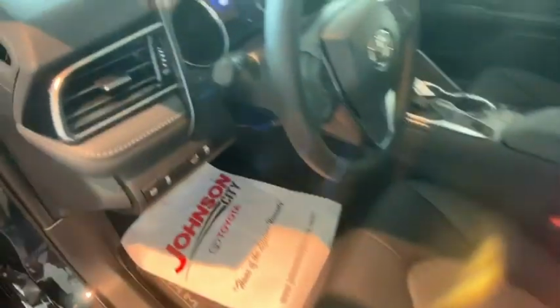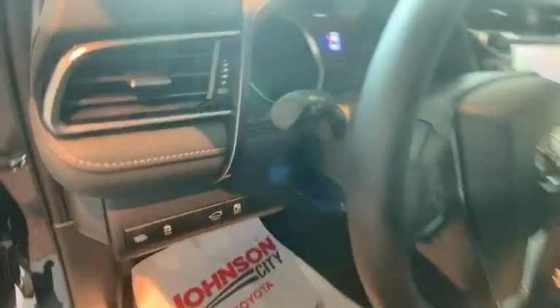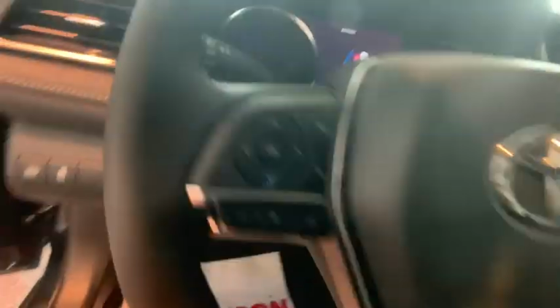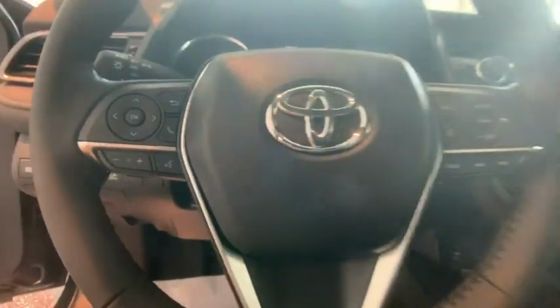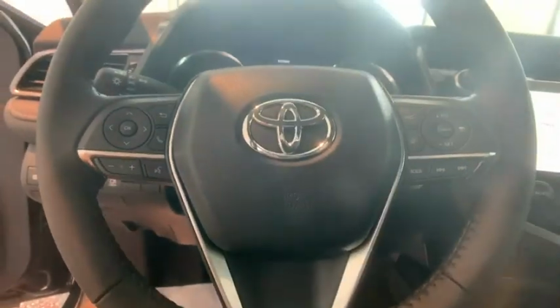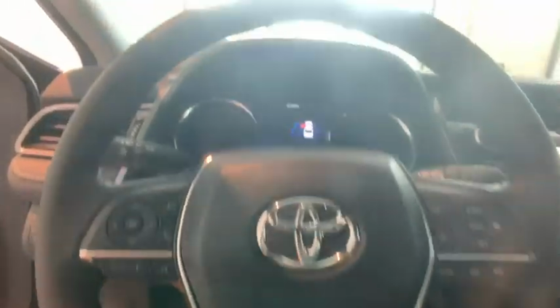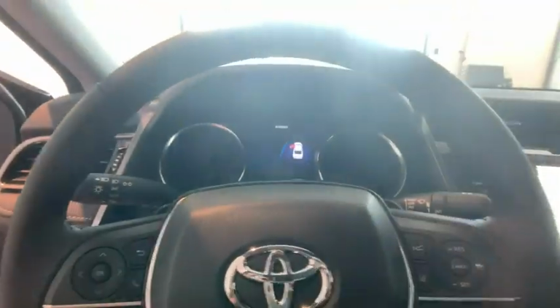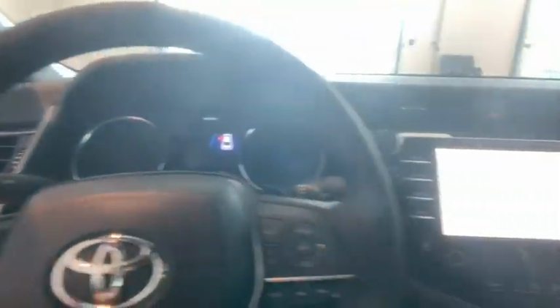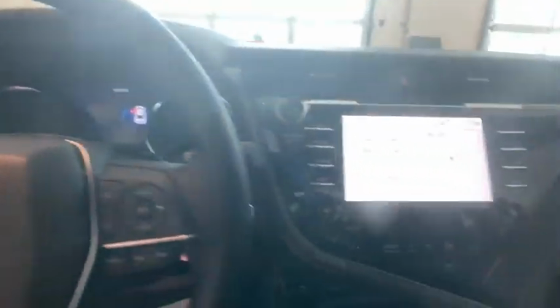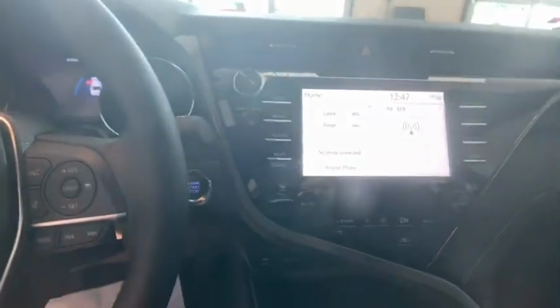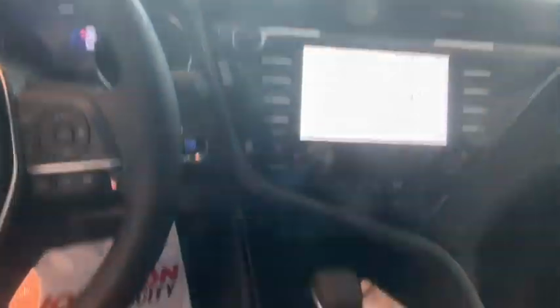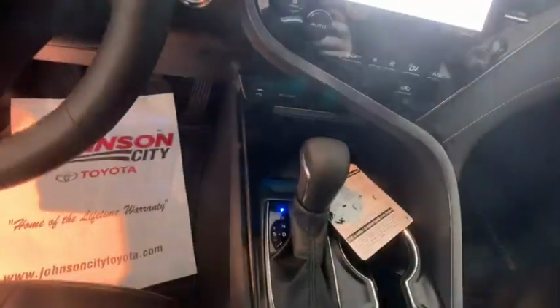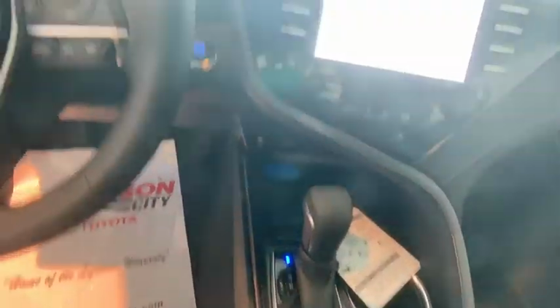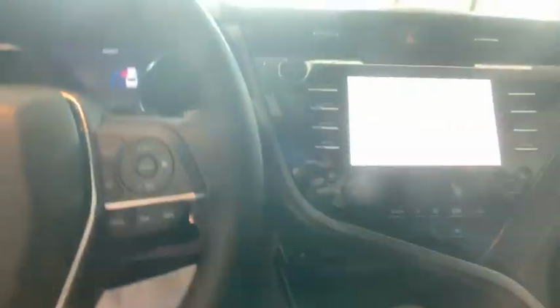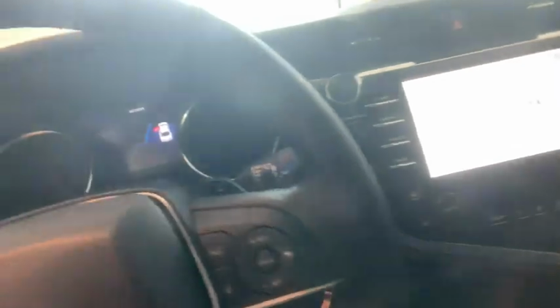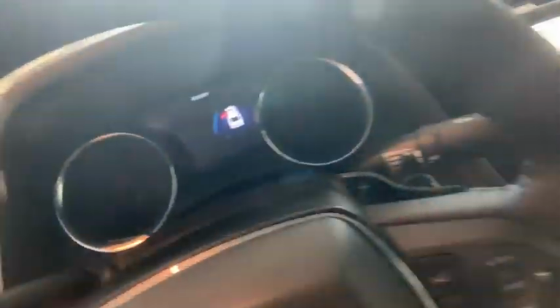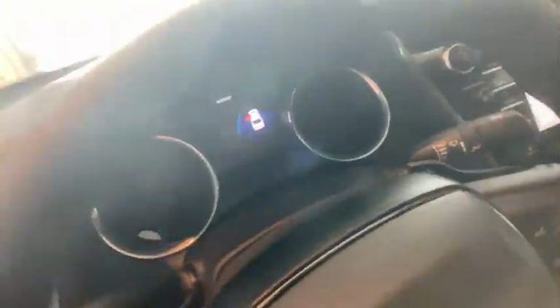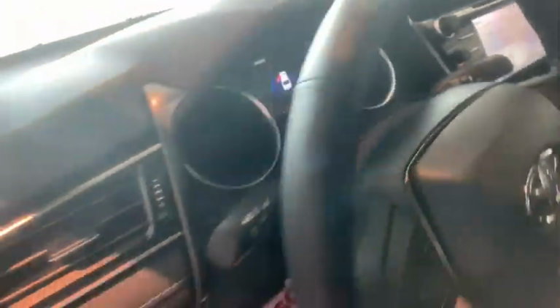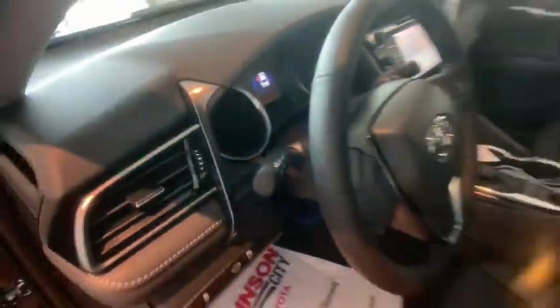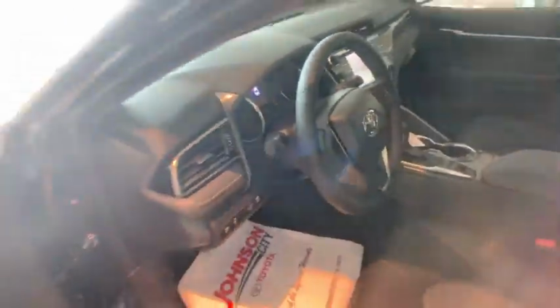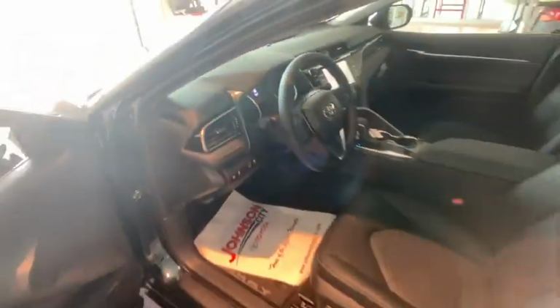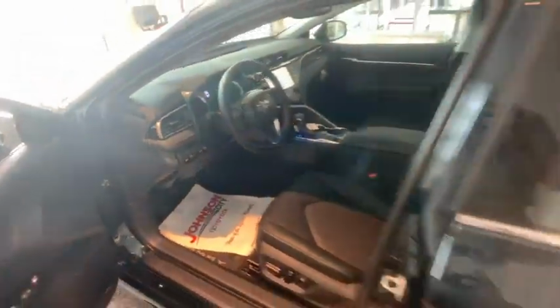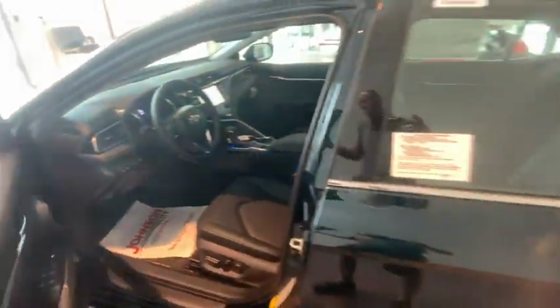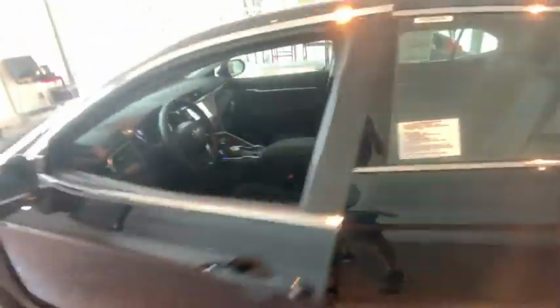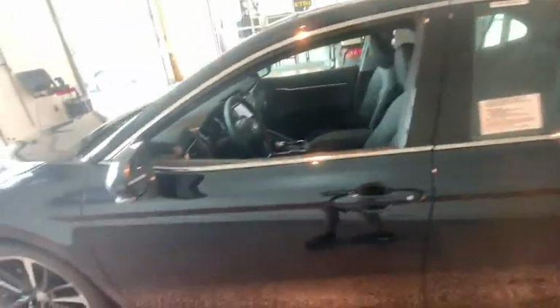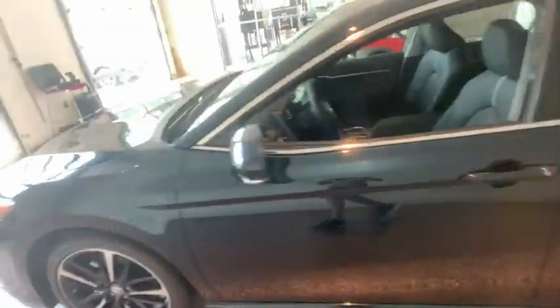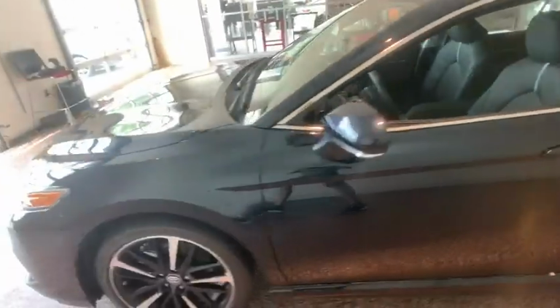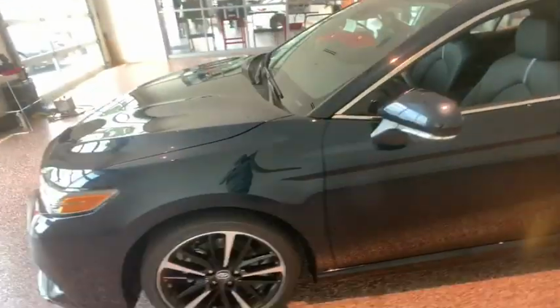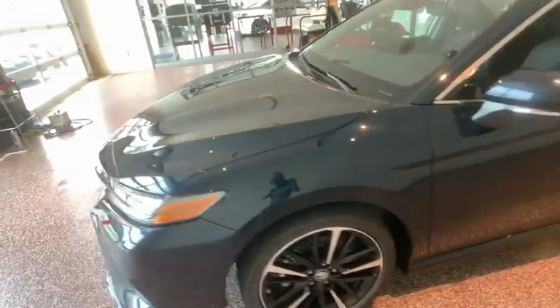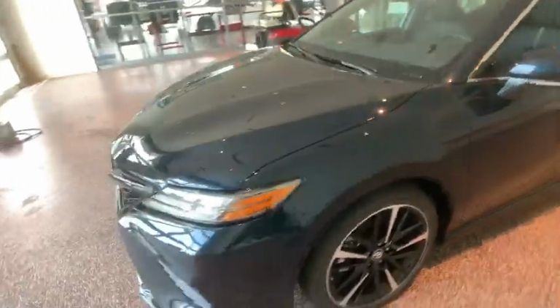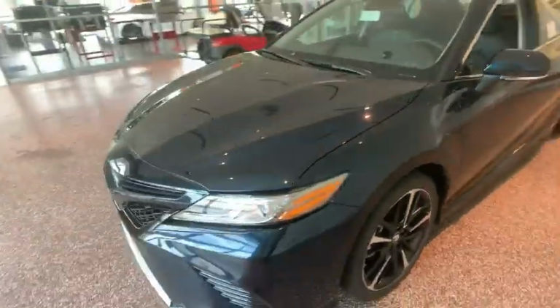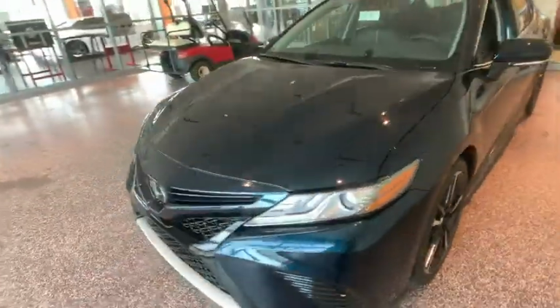Security system, rear window defroster, power windows, heated front seats, electronic stability control, brake assist, panic alarm, remote keyless entry, overhead console, tachometer.